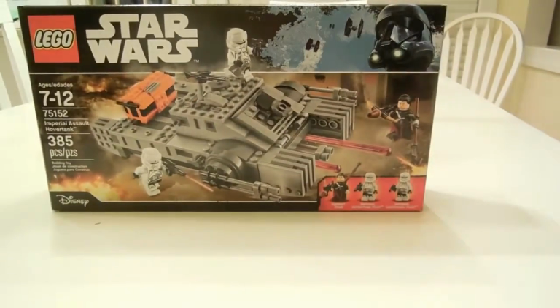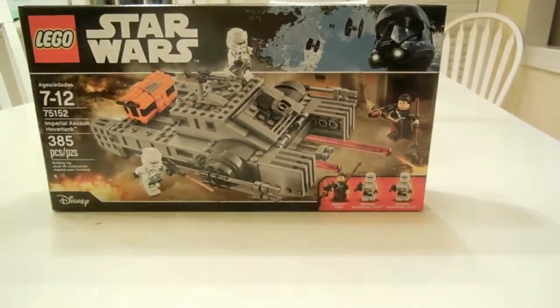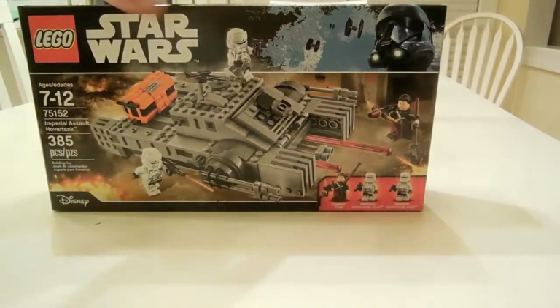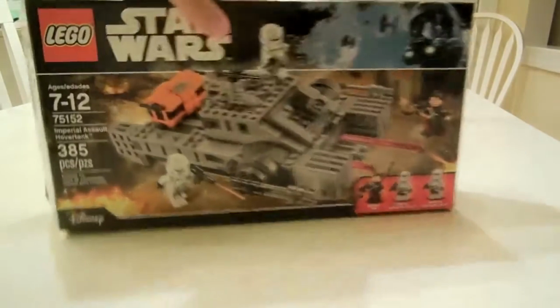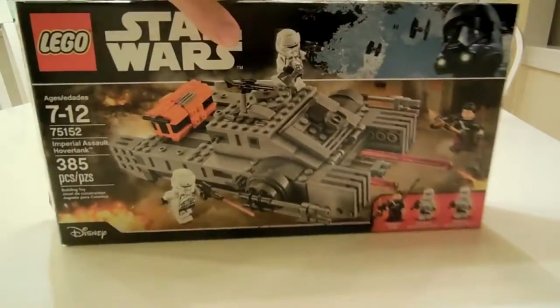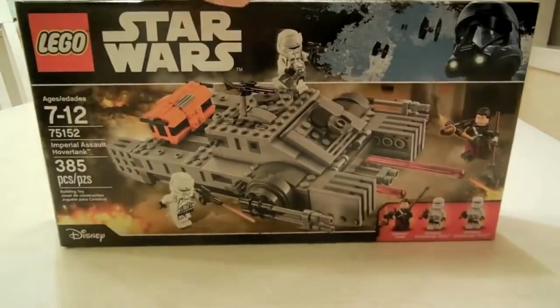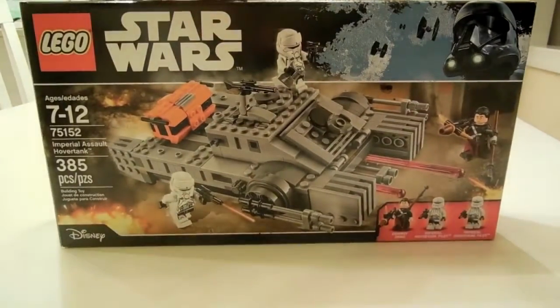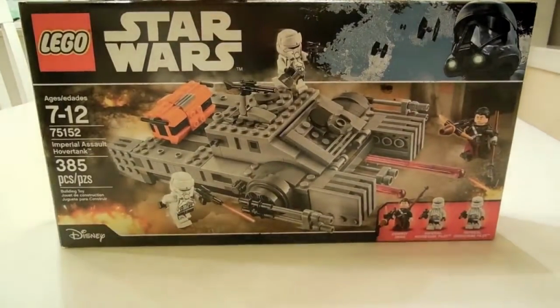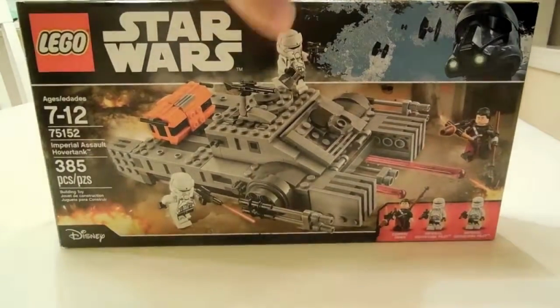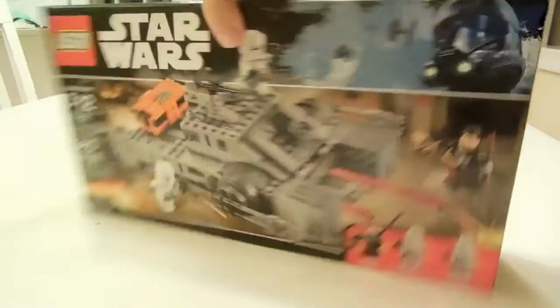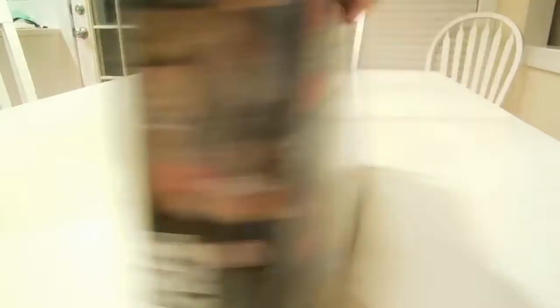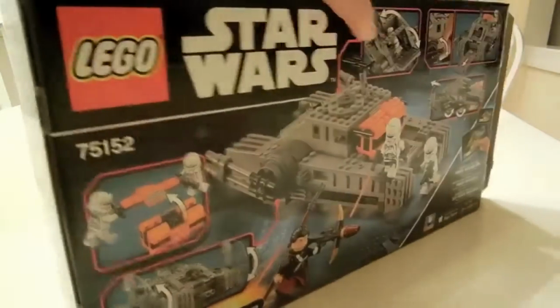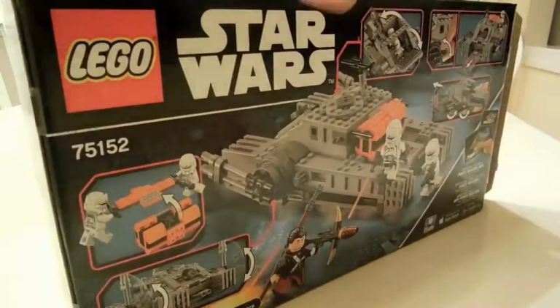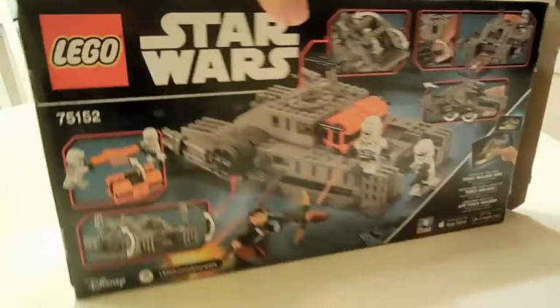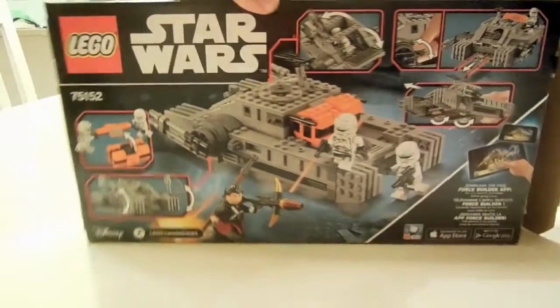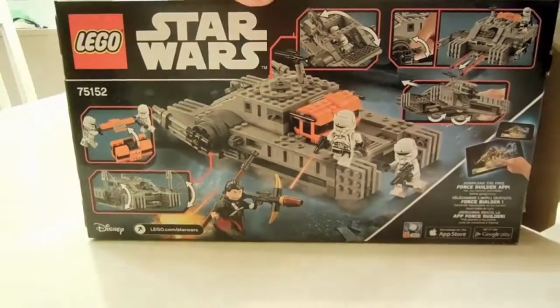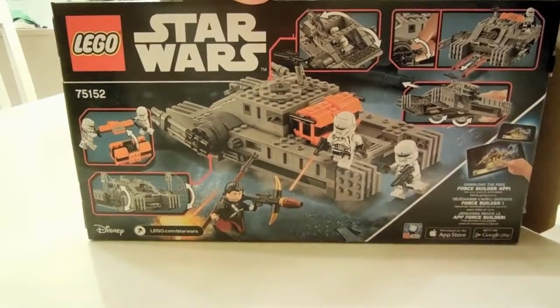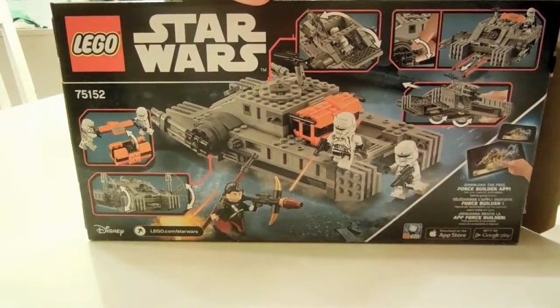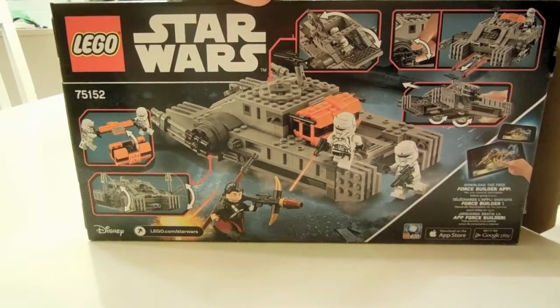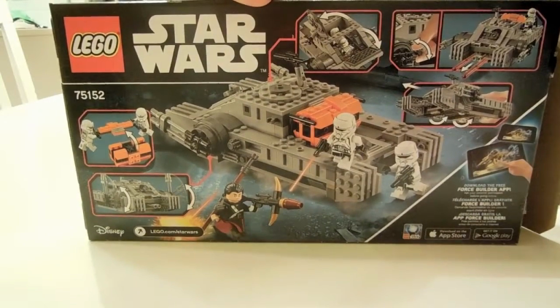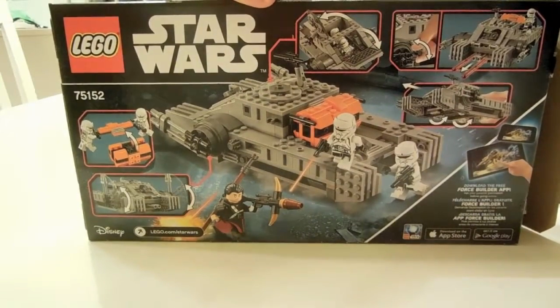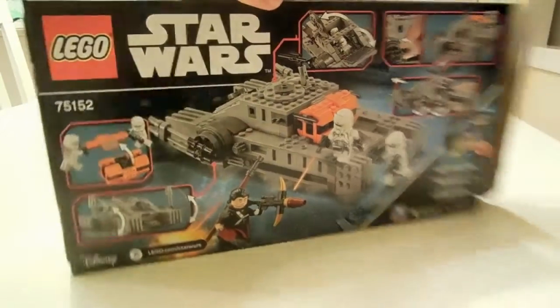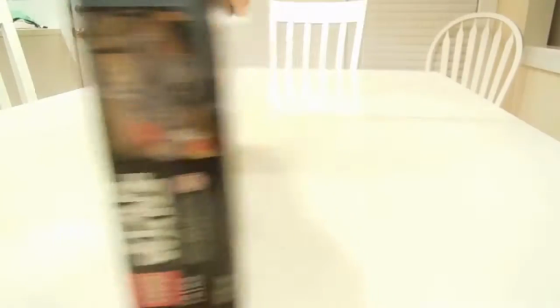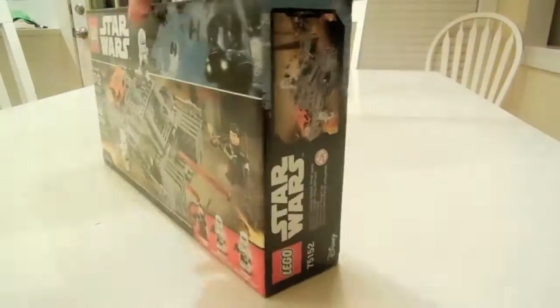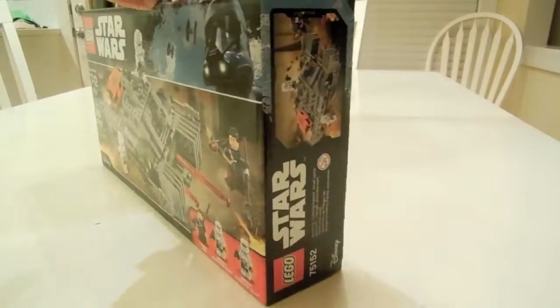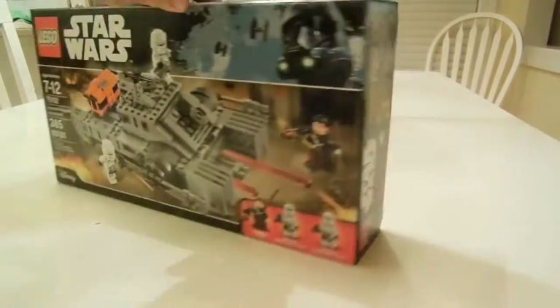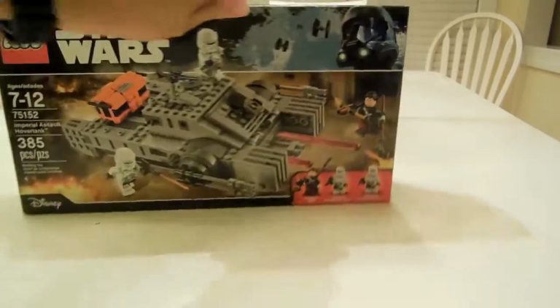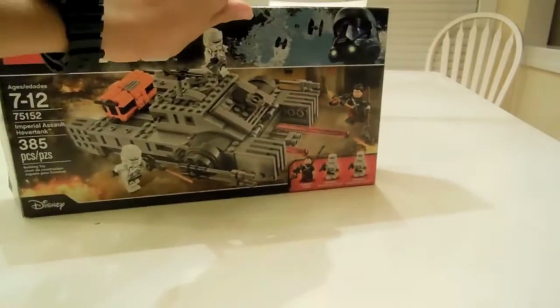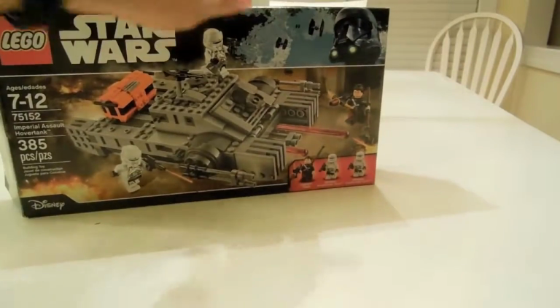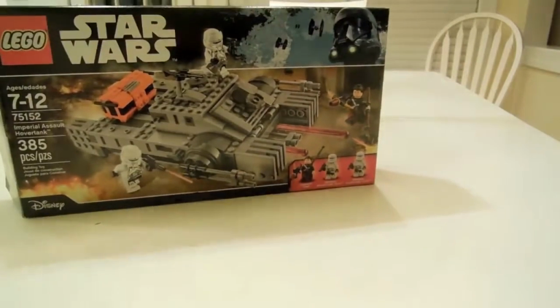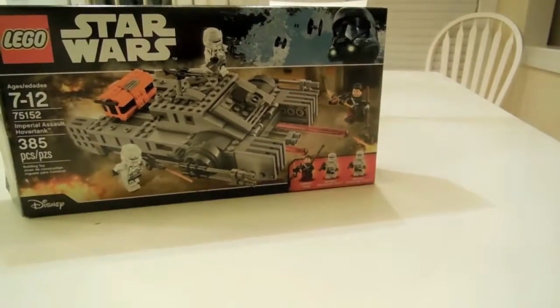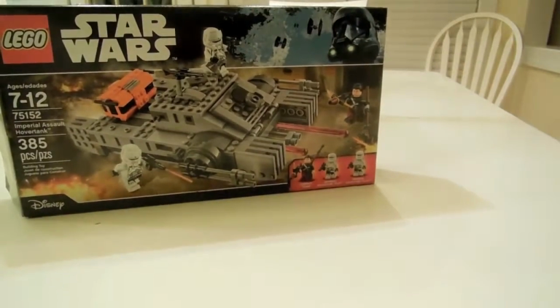So here's the front of the box, and here's the back, and here is the set.